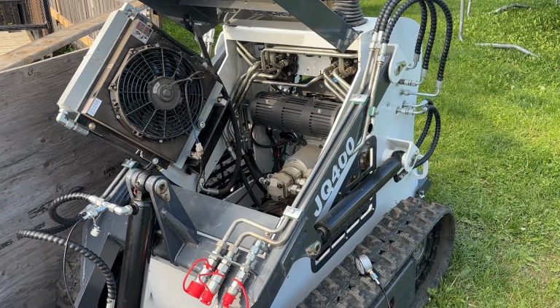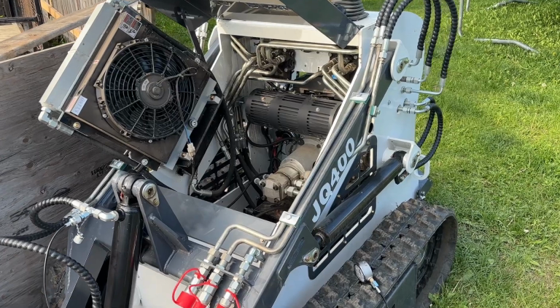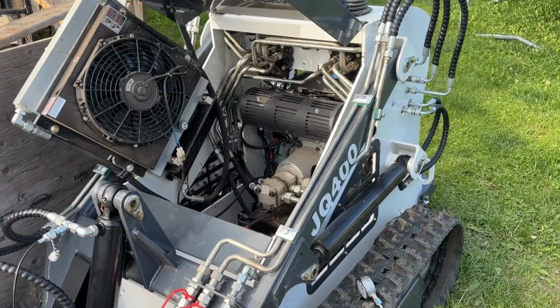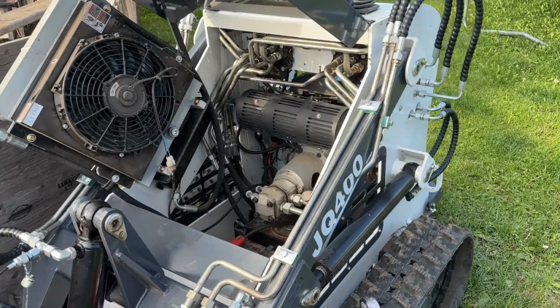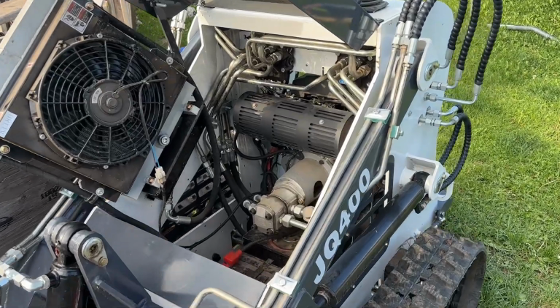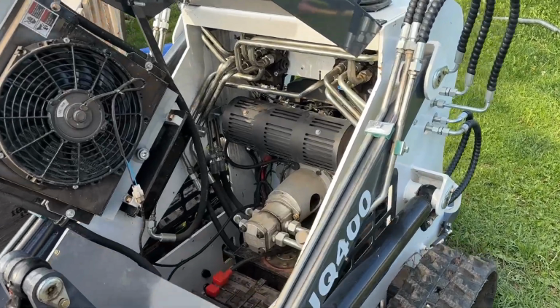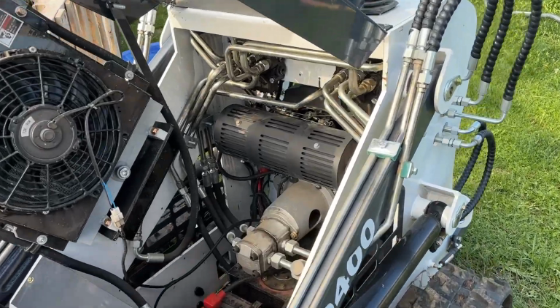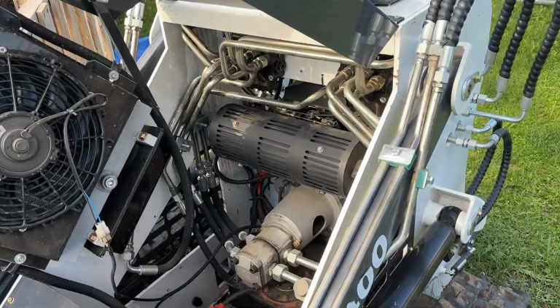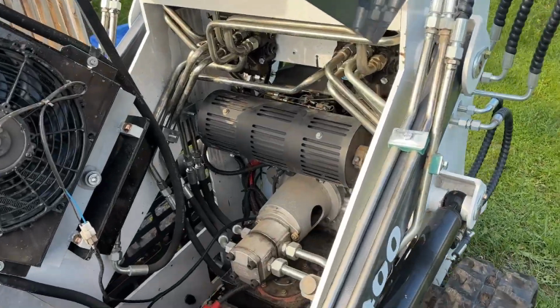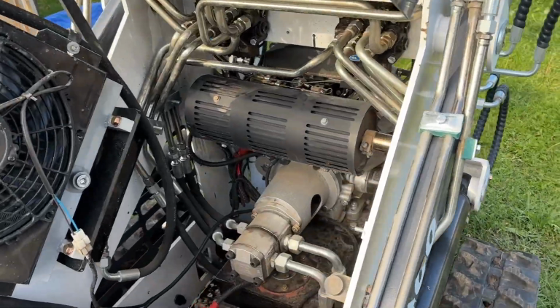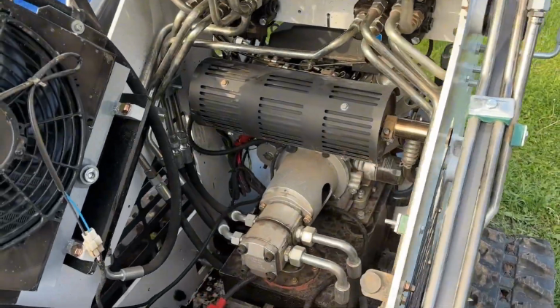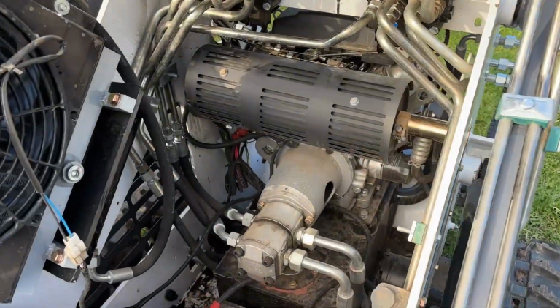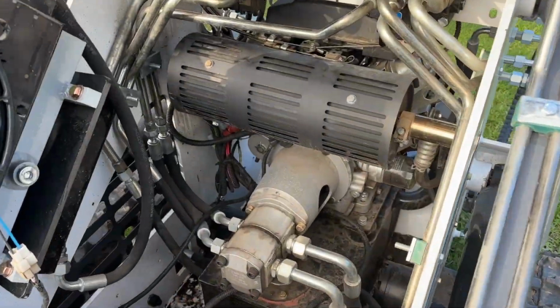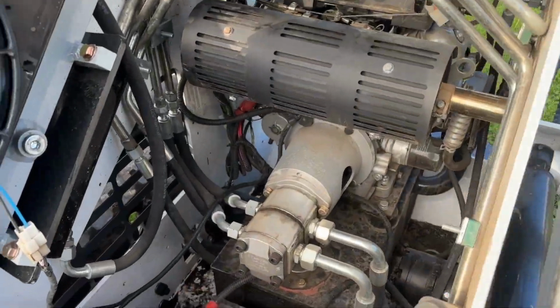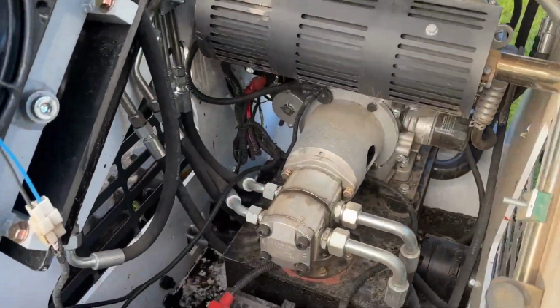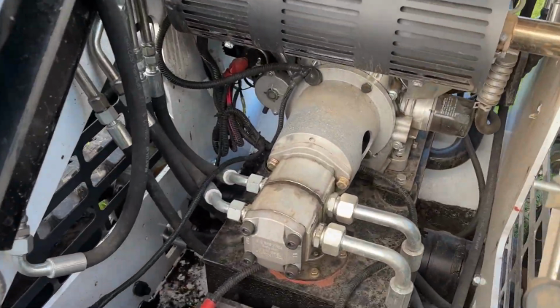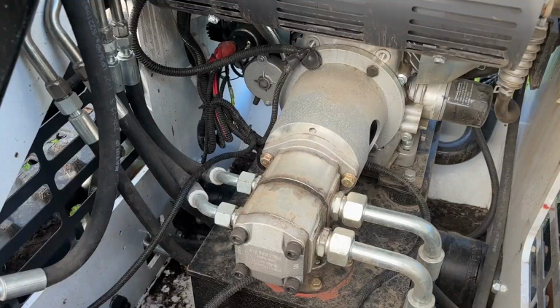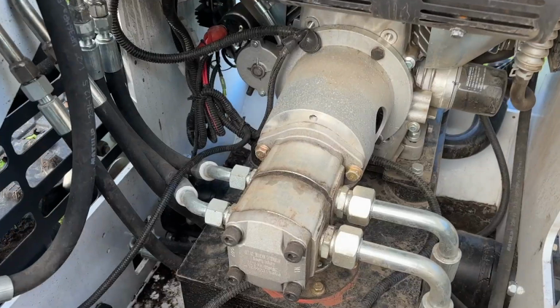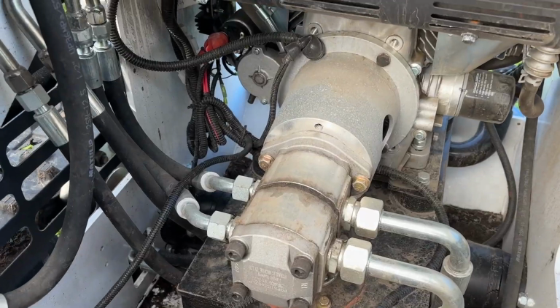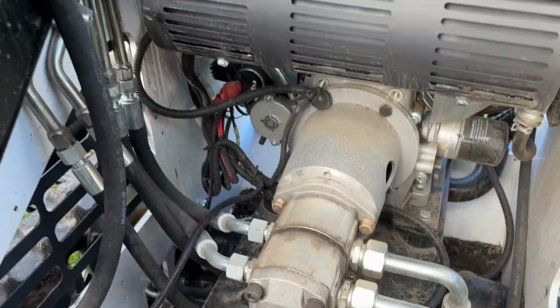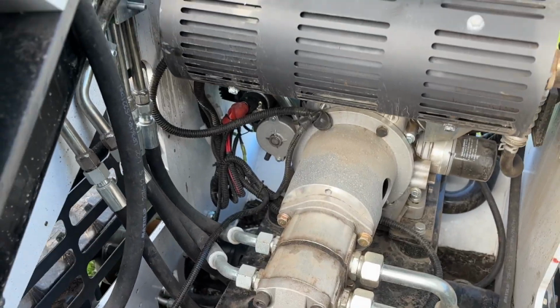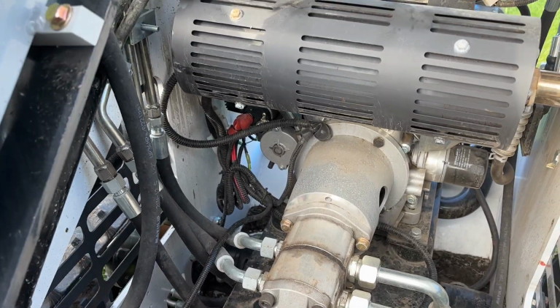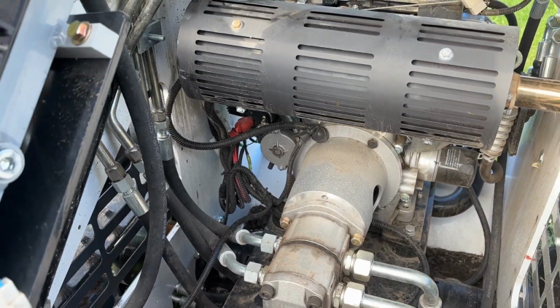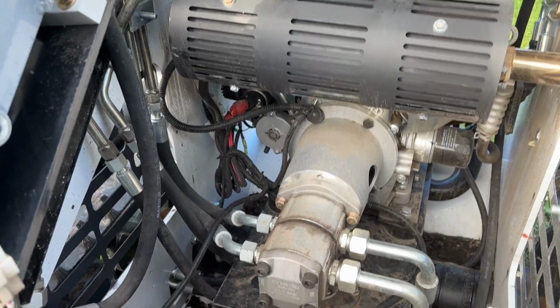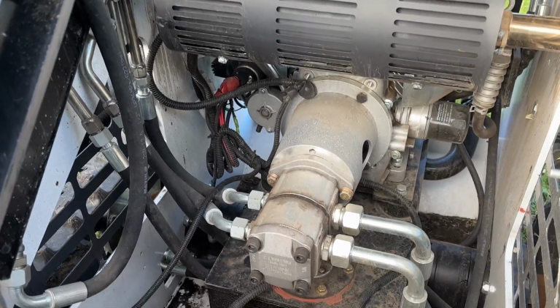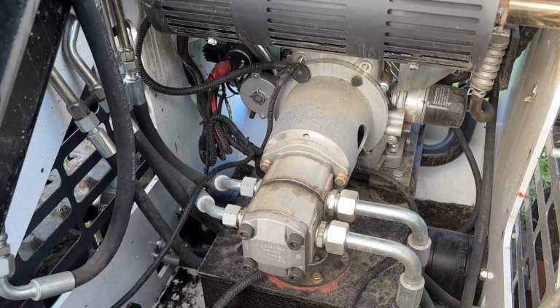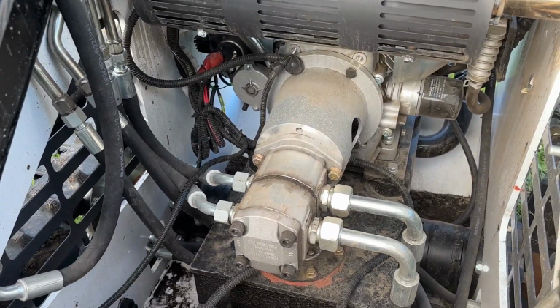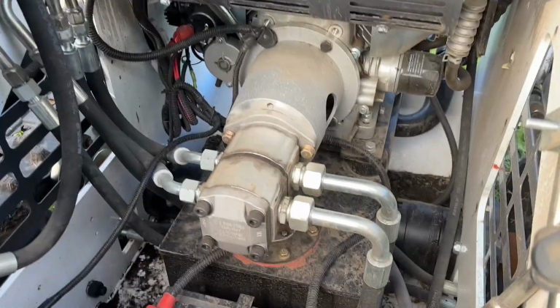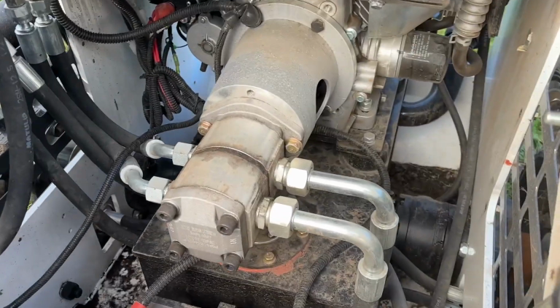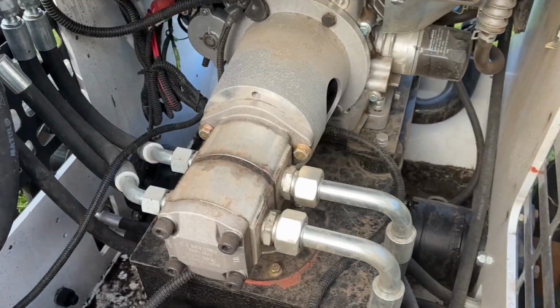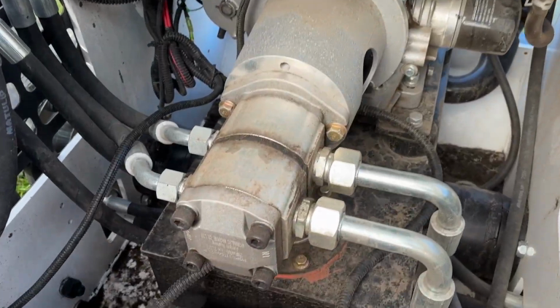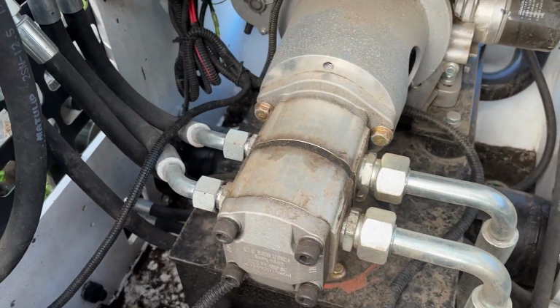Hey guys, I got this JQ 400 mini skid steer here that I picked up at auction recently. I'm going to adjust the relief valve pressures because when I'm operating it, it seems like it's pretty weak.